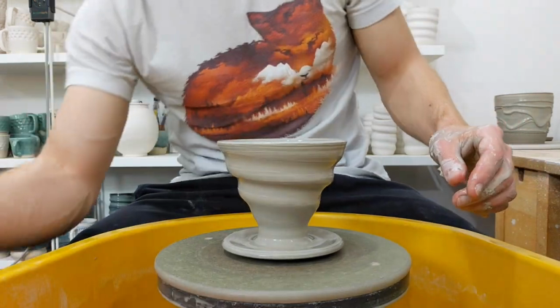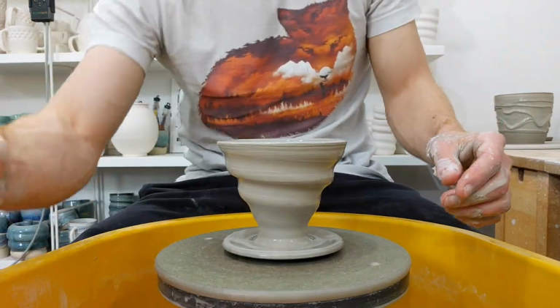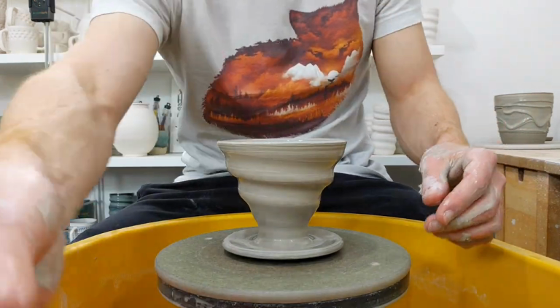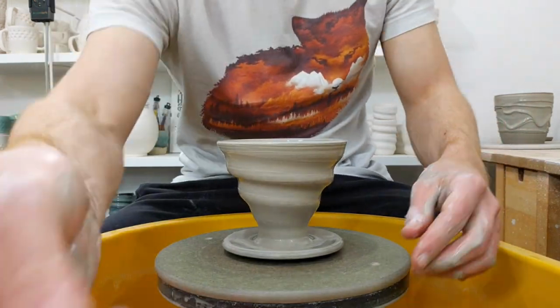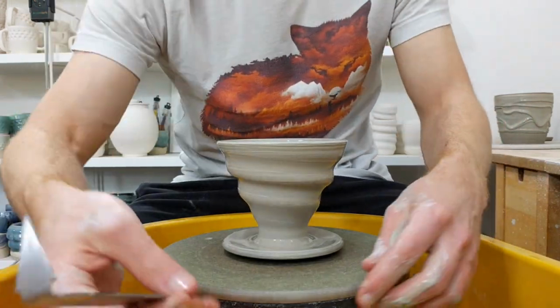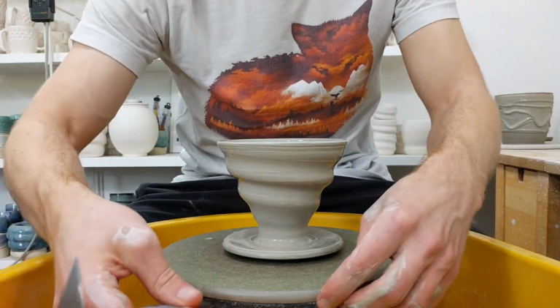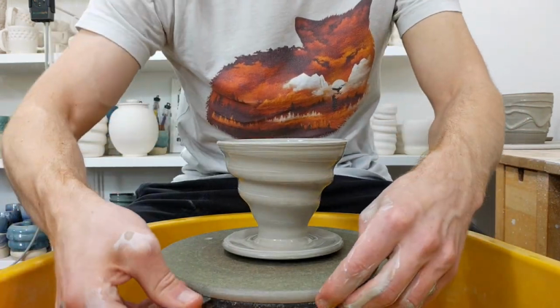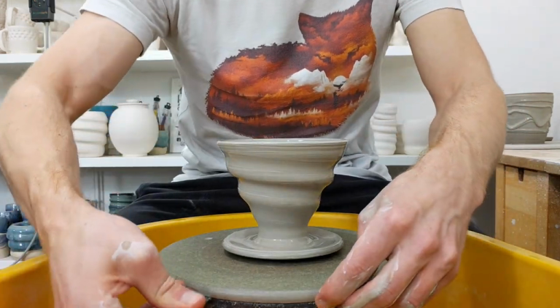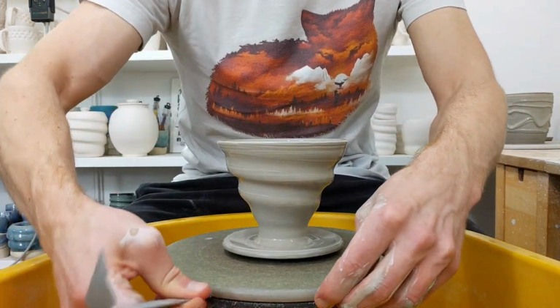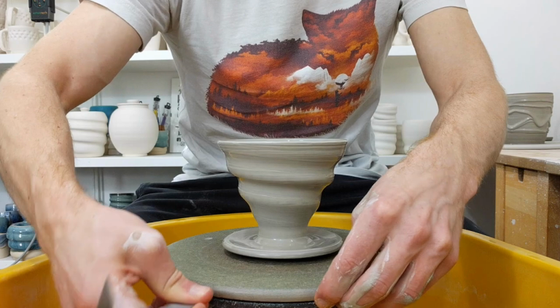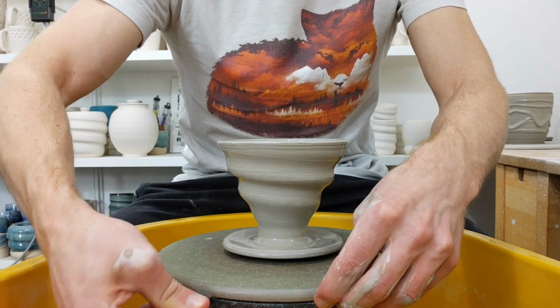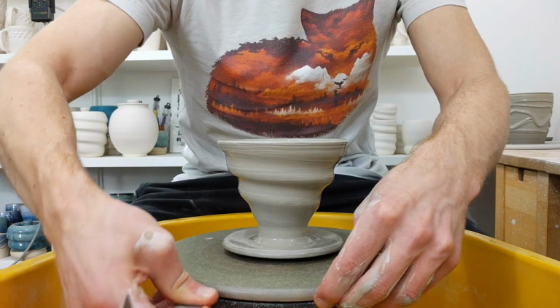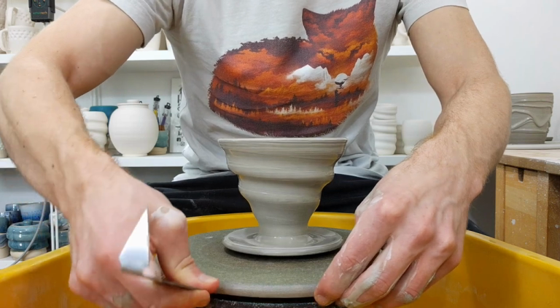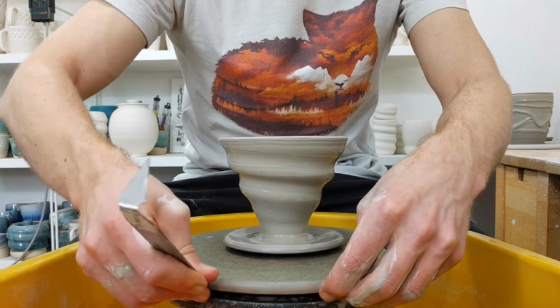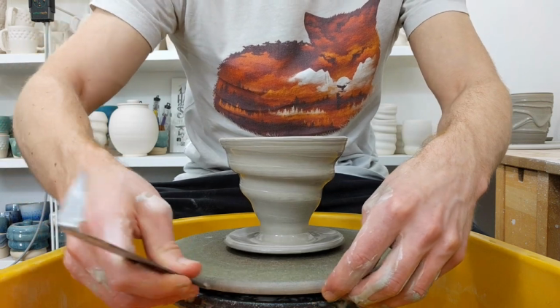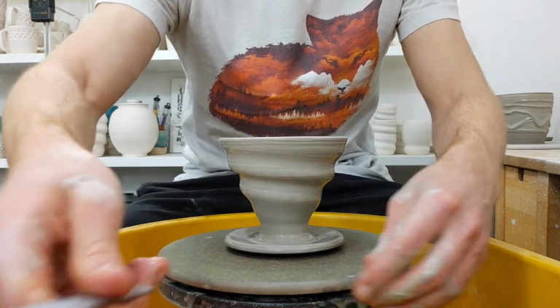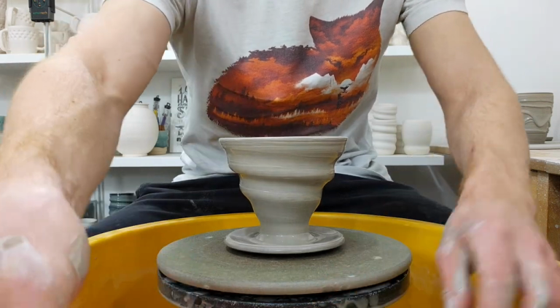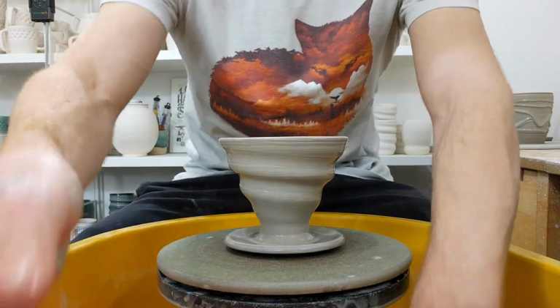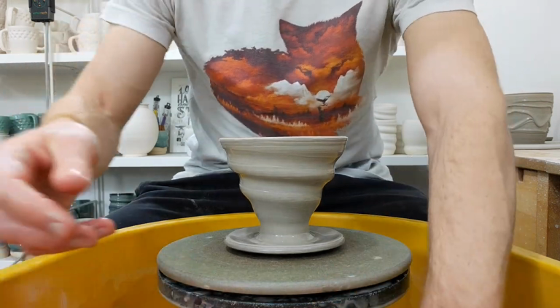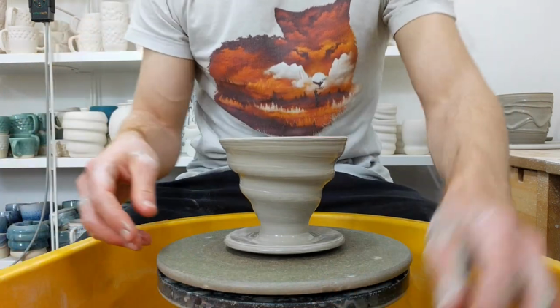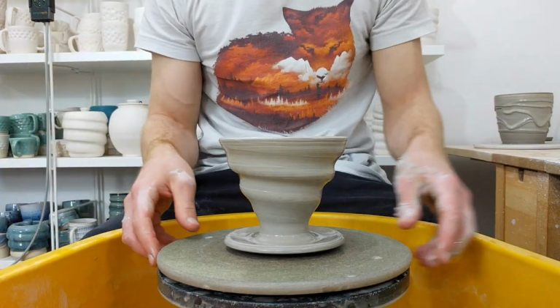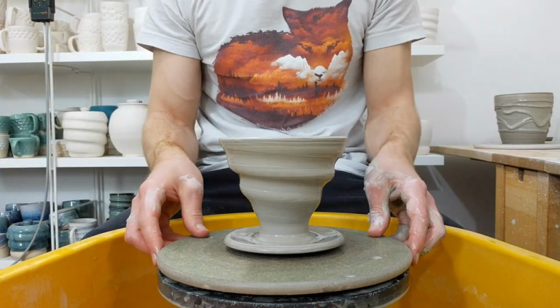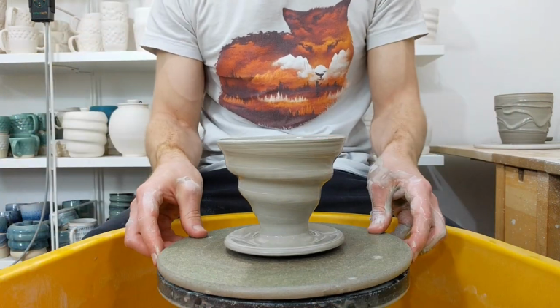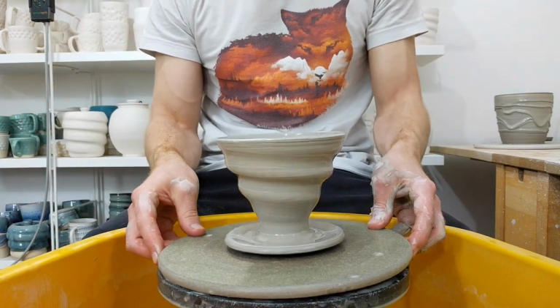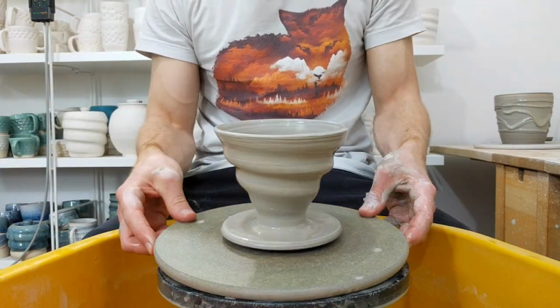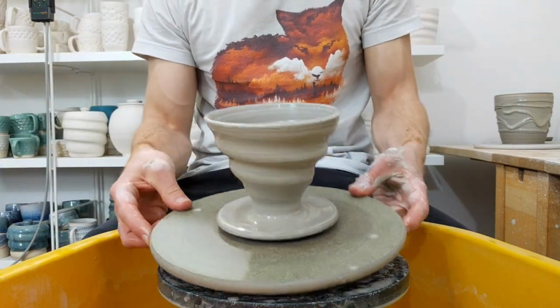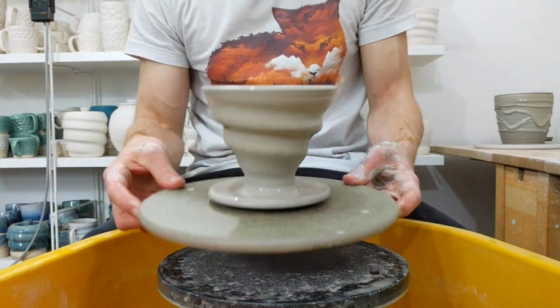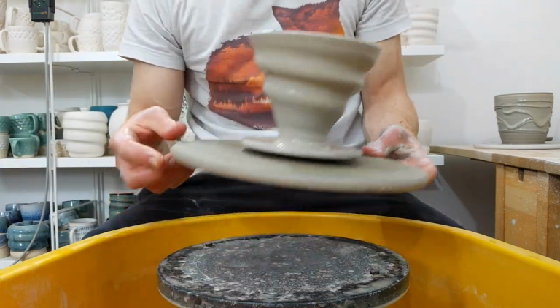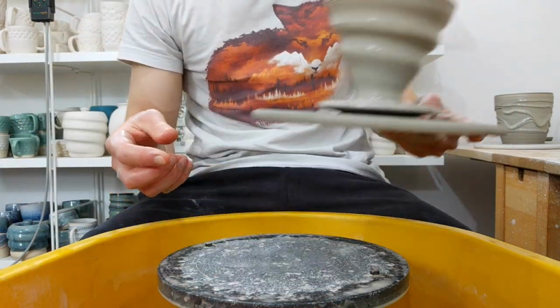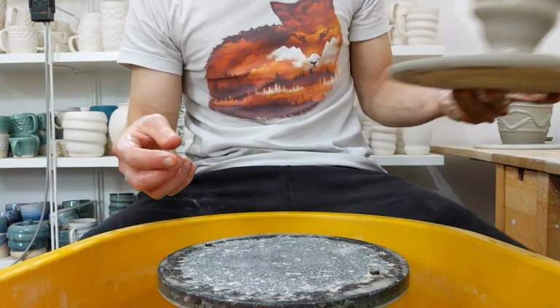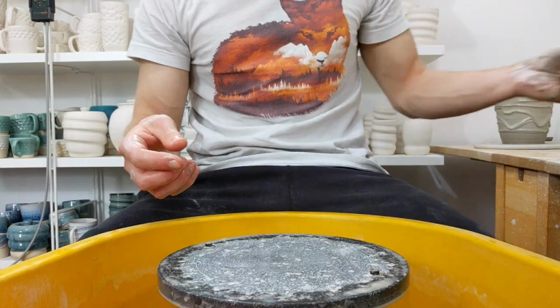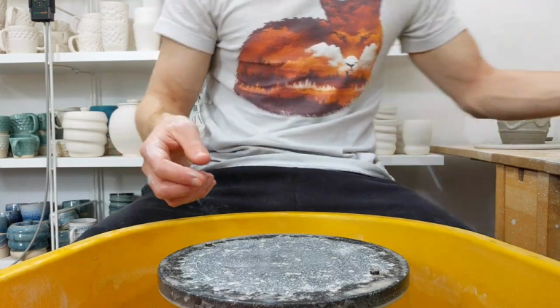That's it. Leave it on here for a few hours until the surface is dry, then burnish it and wire it off. Leave it to dry overnight and you're done.